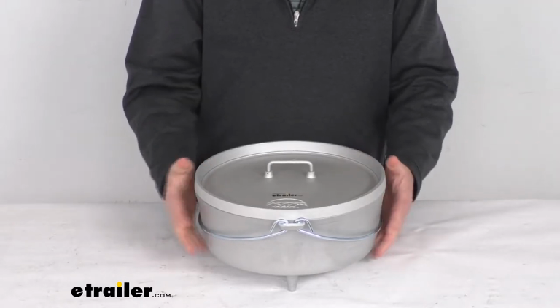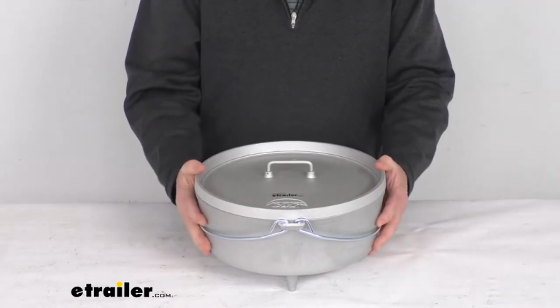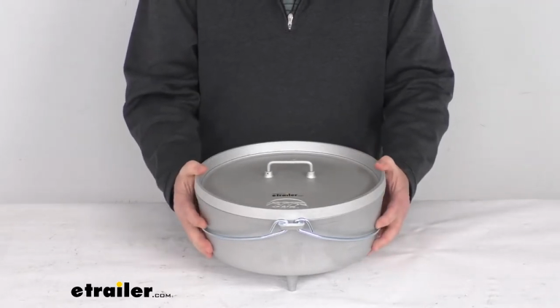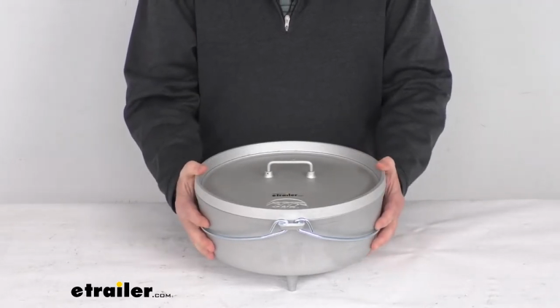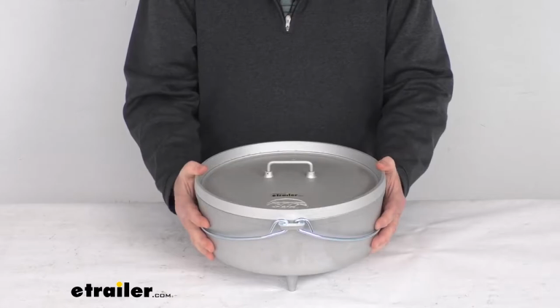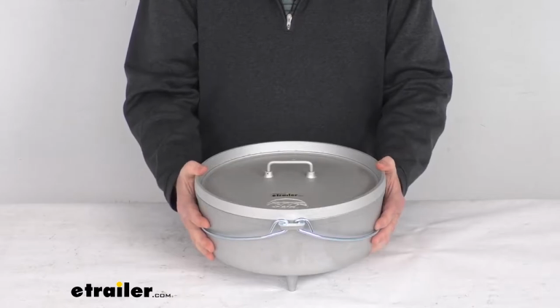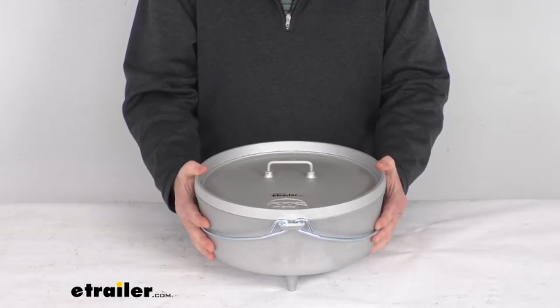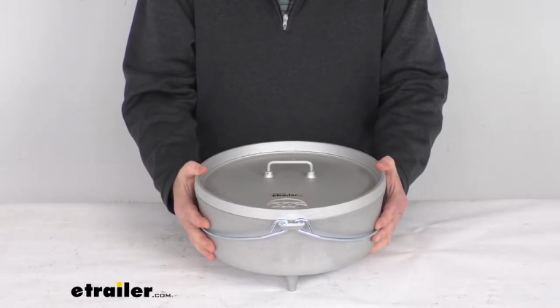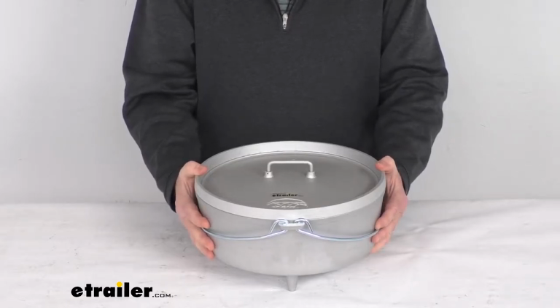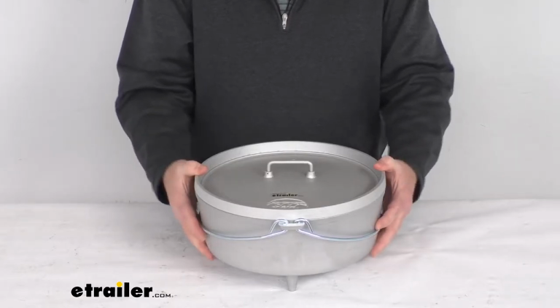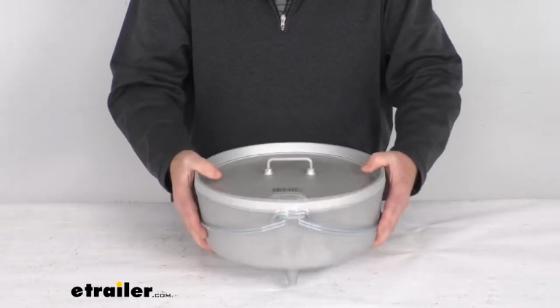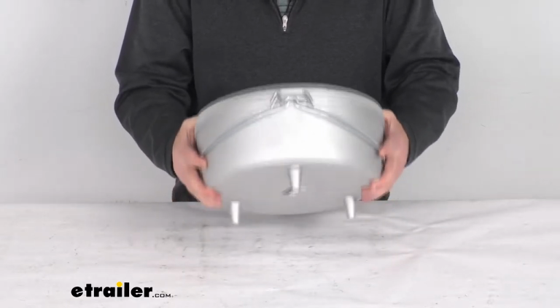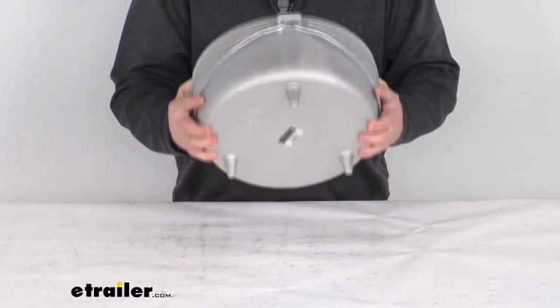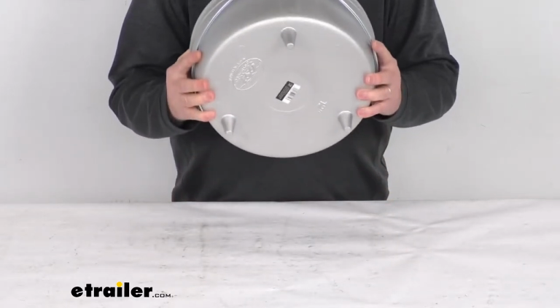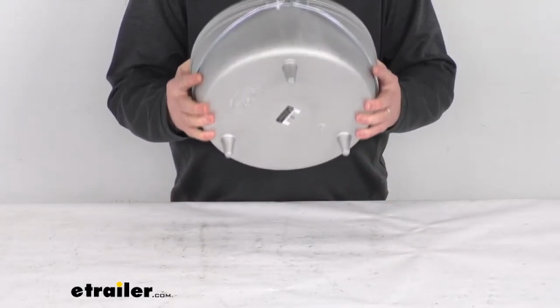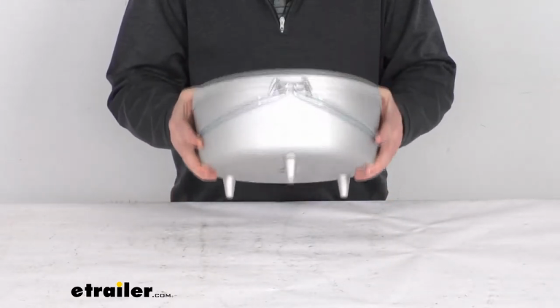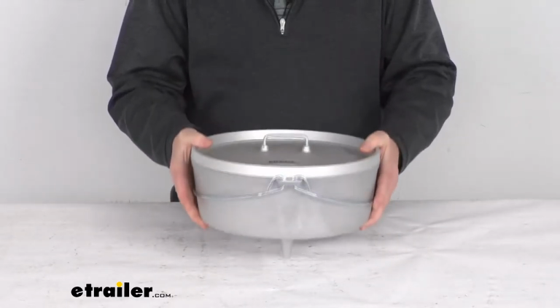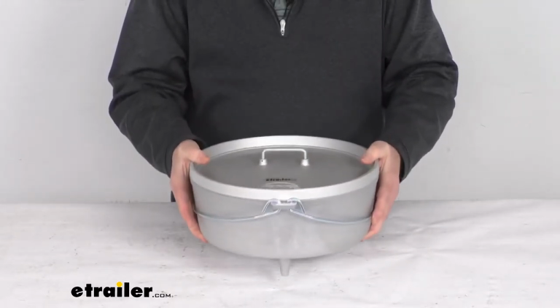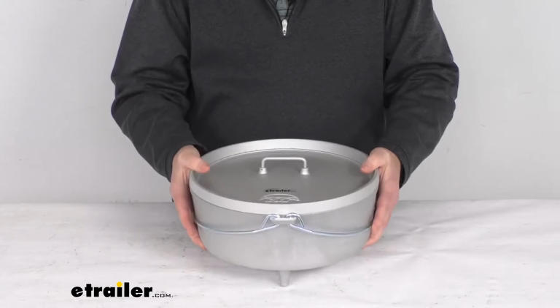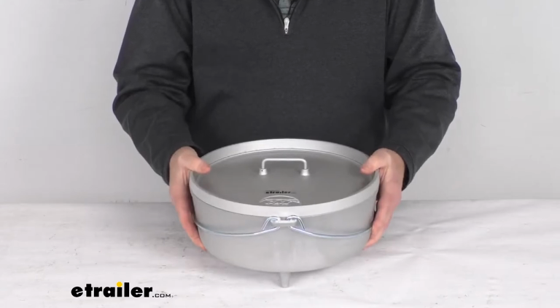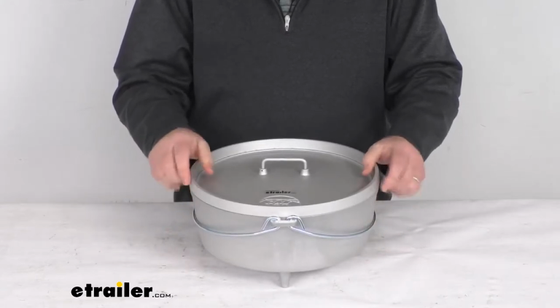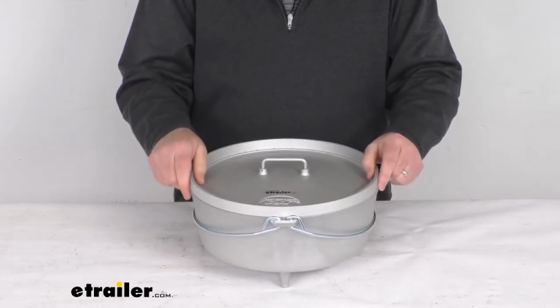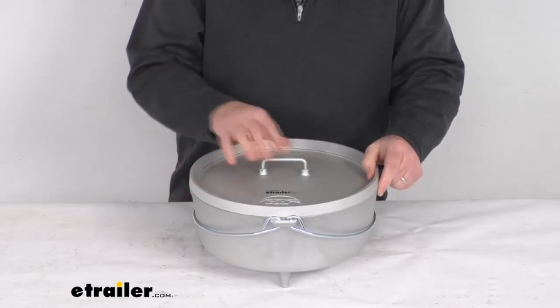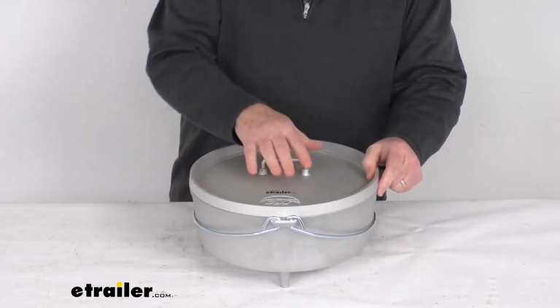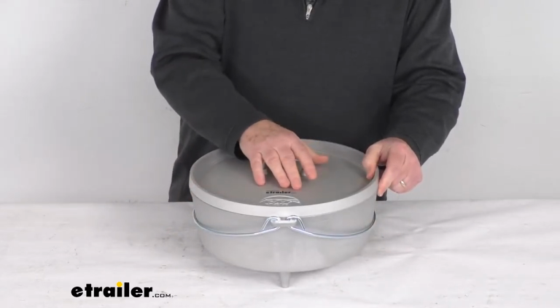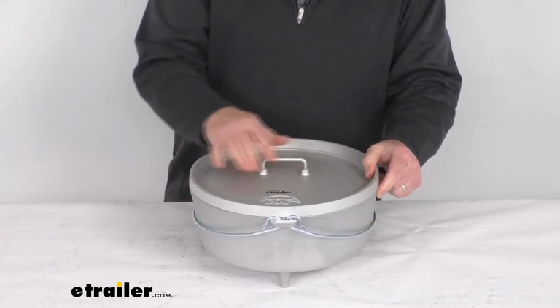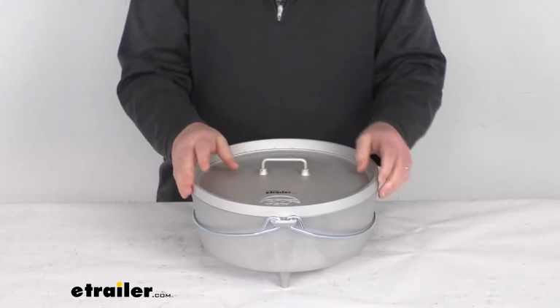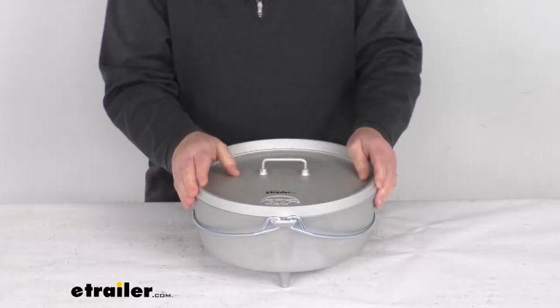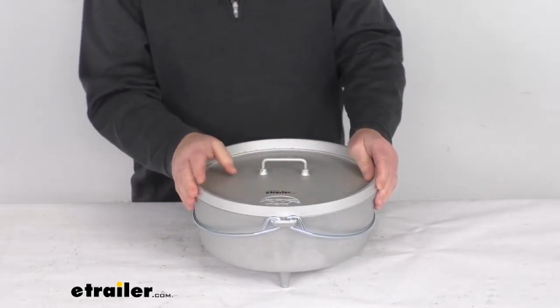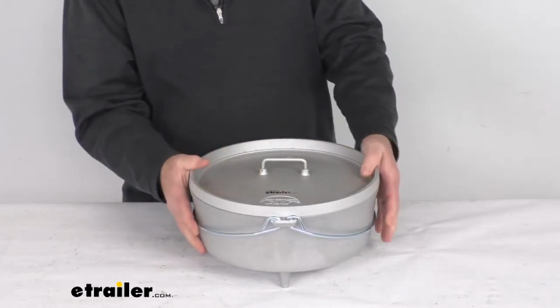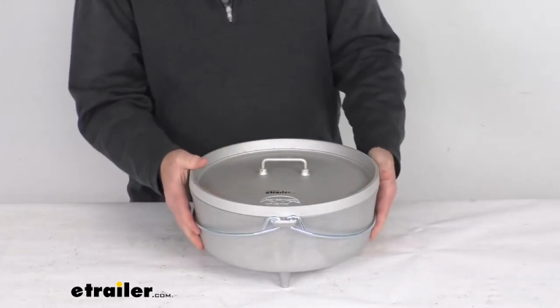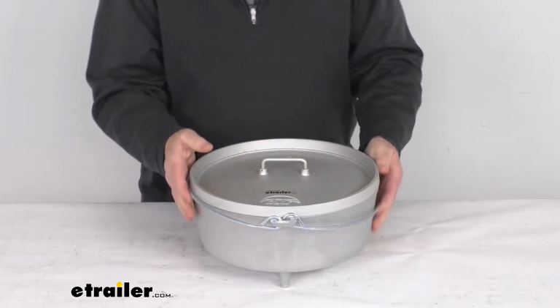This Dutch oven is made from durable, highly conductive cast aluminum. It heats up very quickly and evenly and it won't rust, so it can go places where cast iron can't, plus it weighs a lot less.